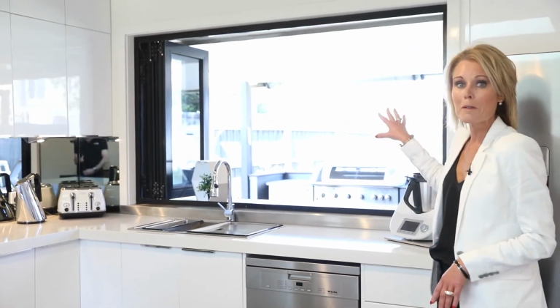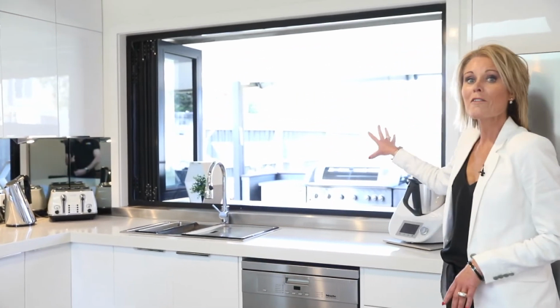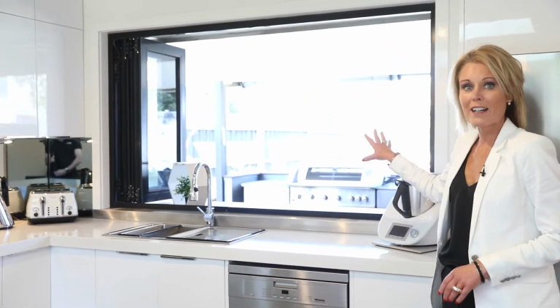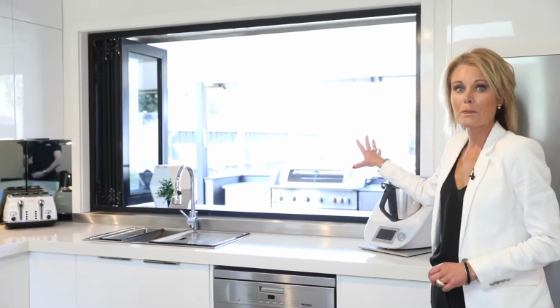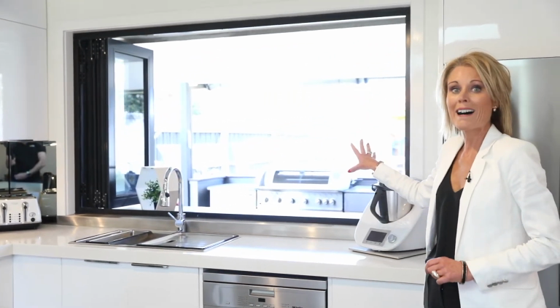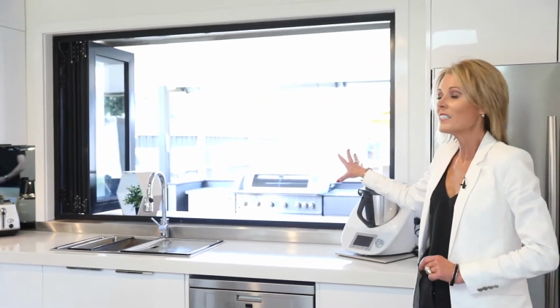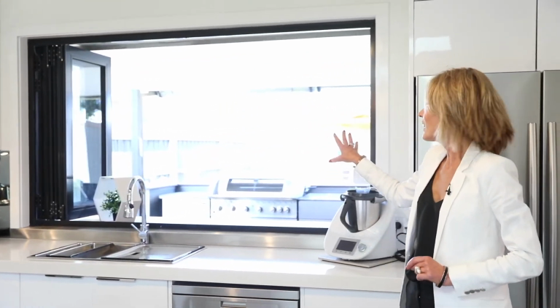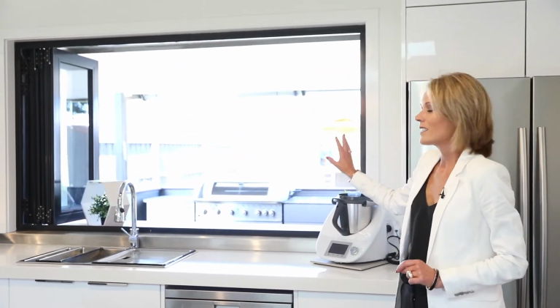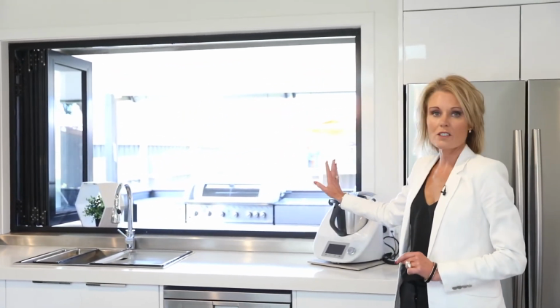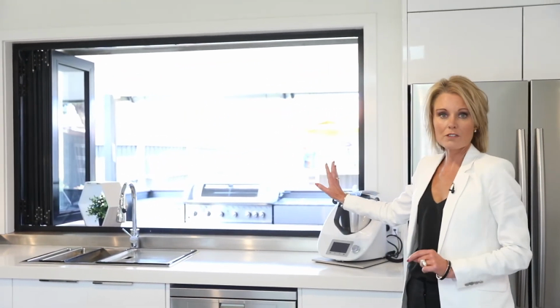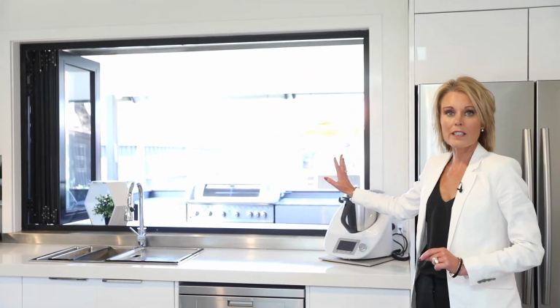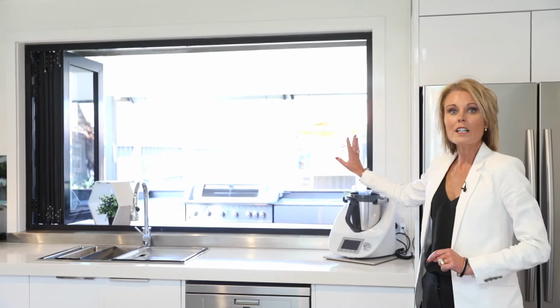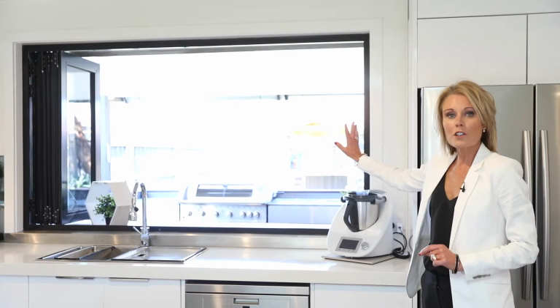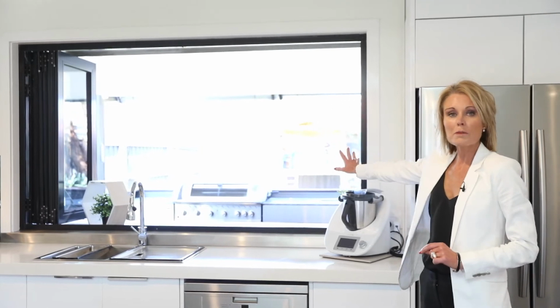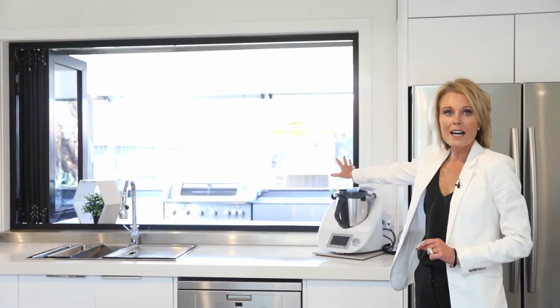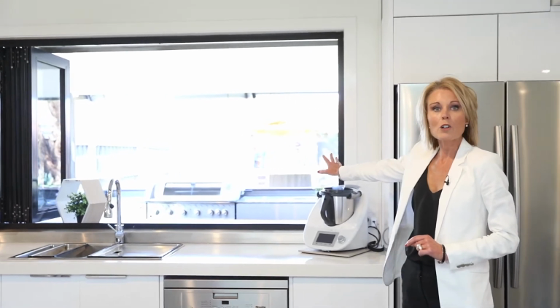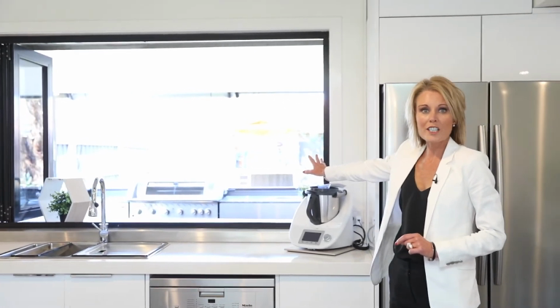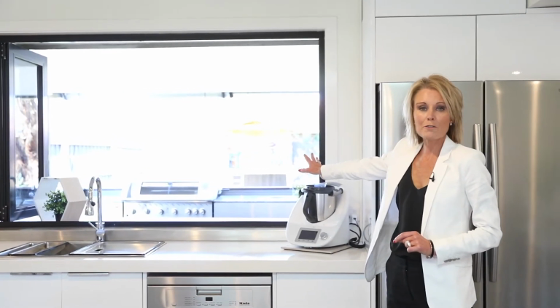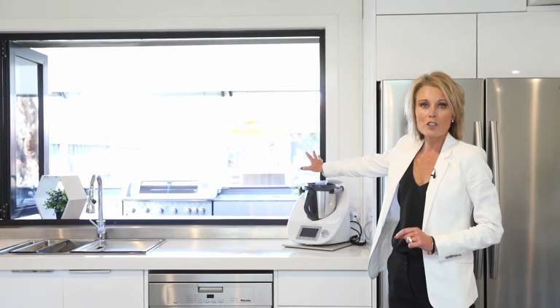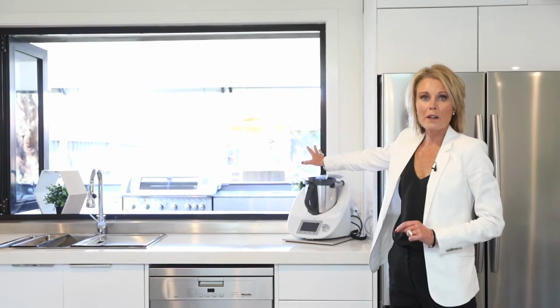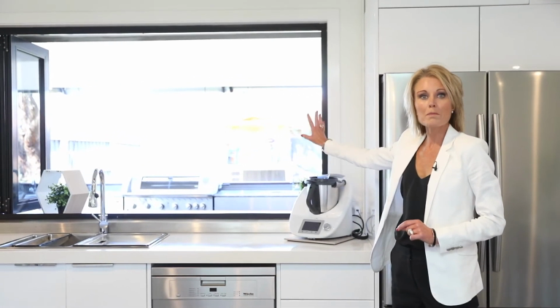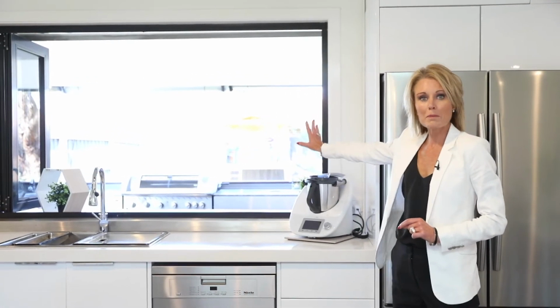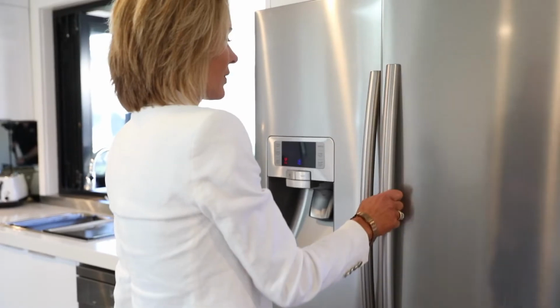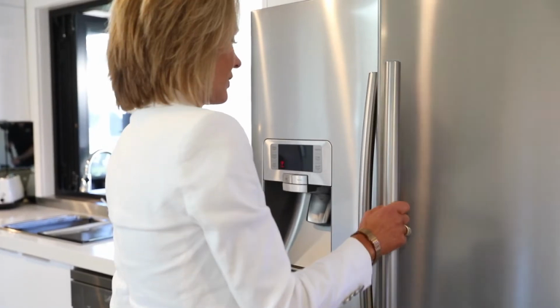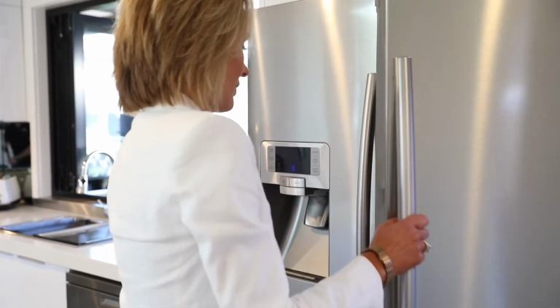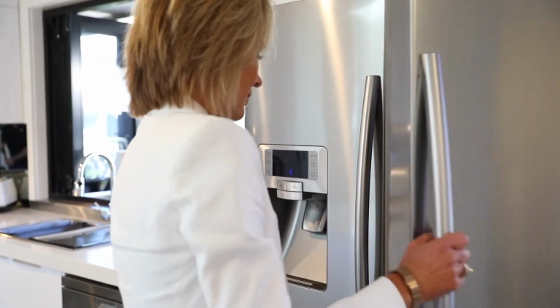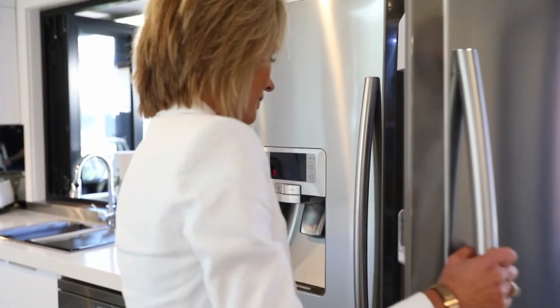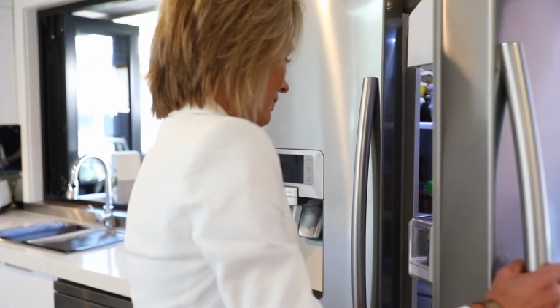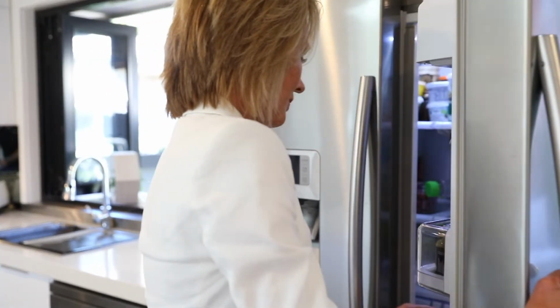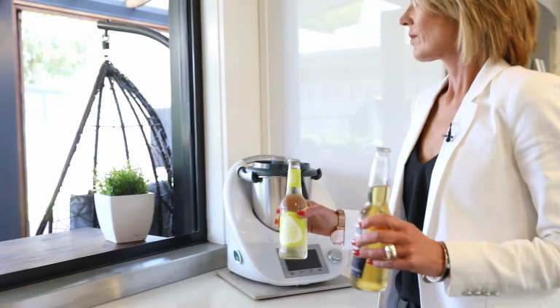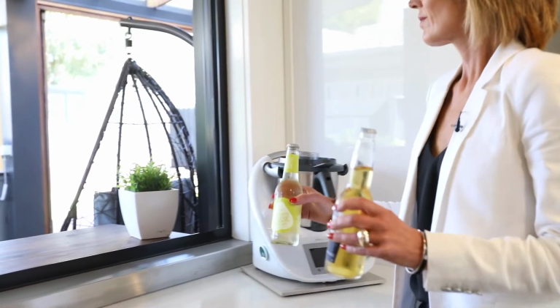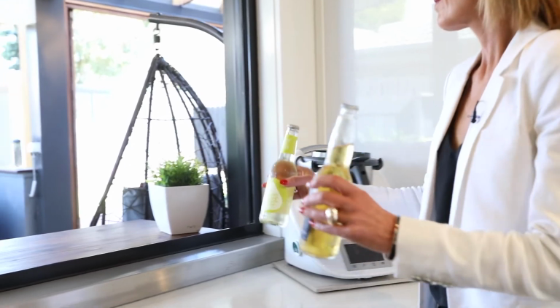Probably my favourite part is this servery that opens out onto the al fresco and barbecue area. Just an entertainer's delight.